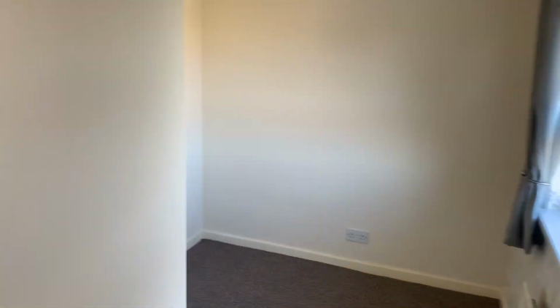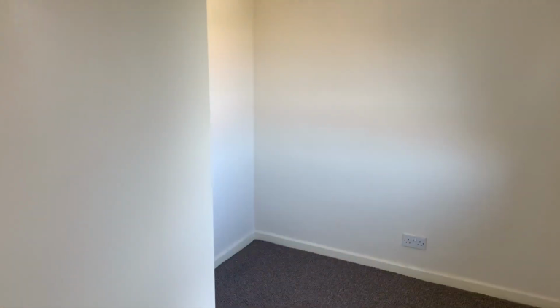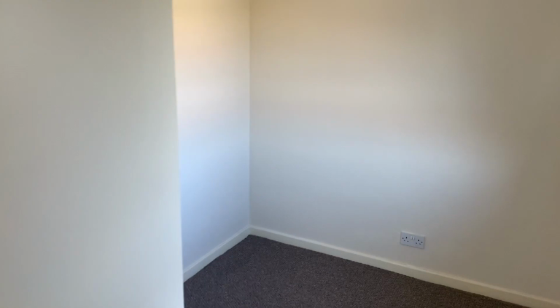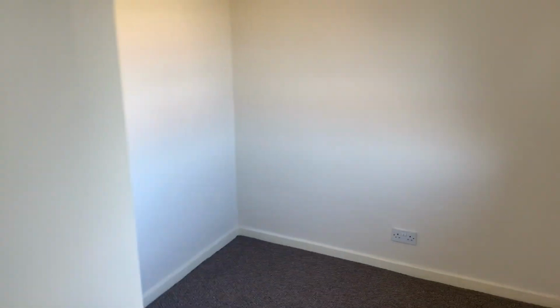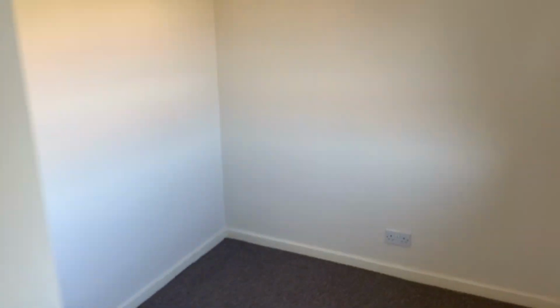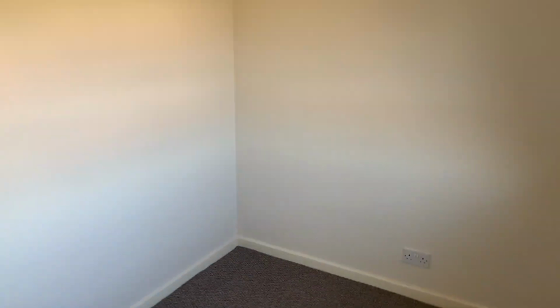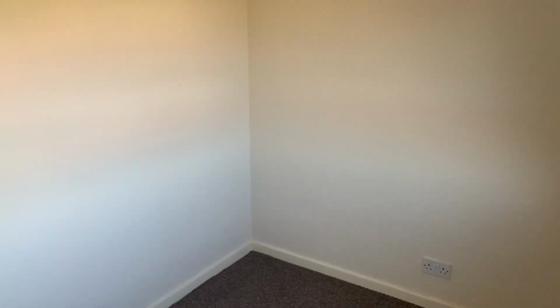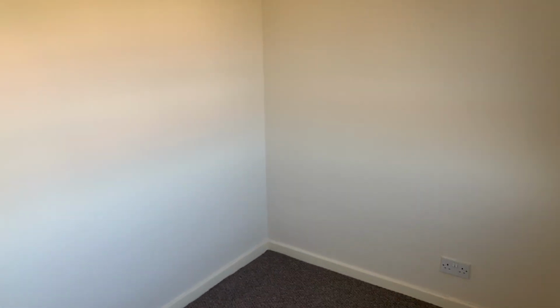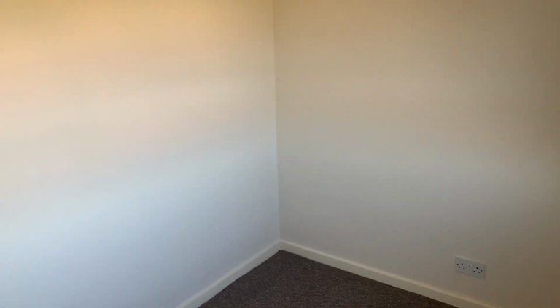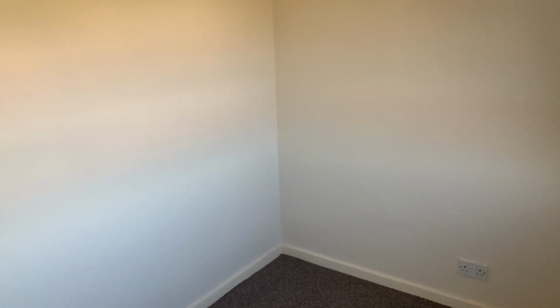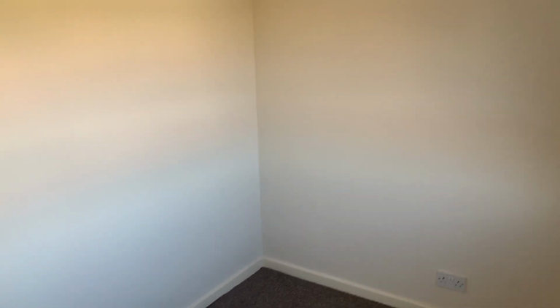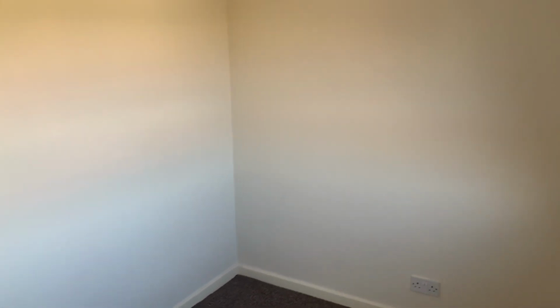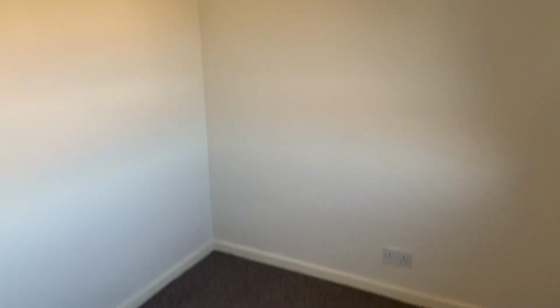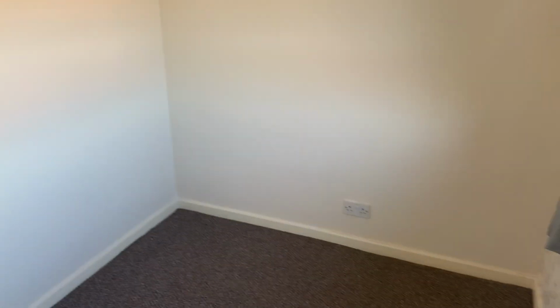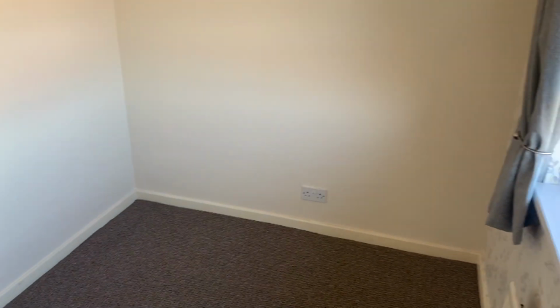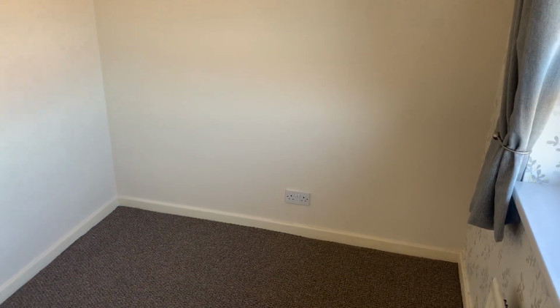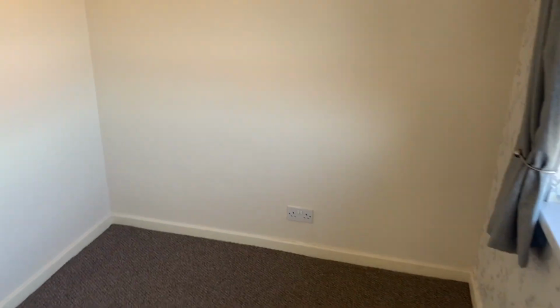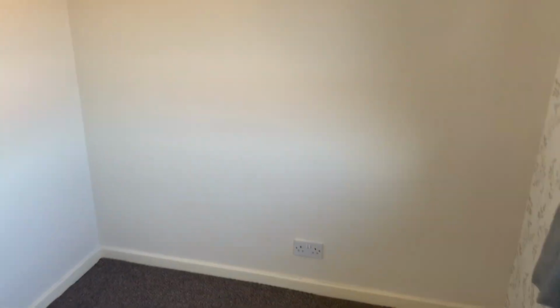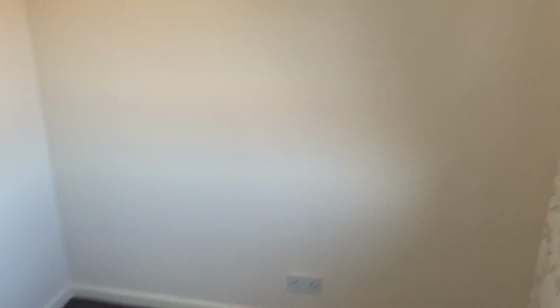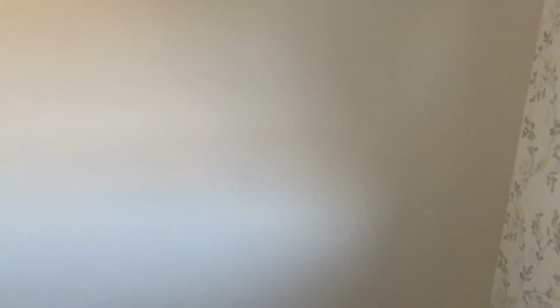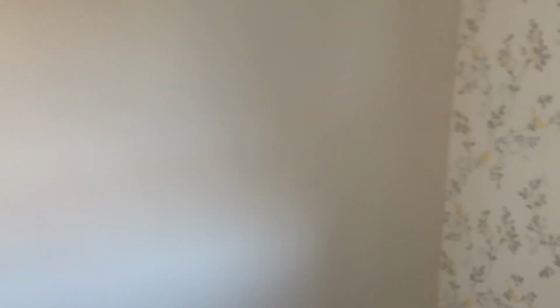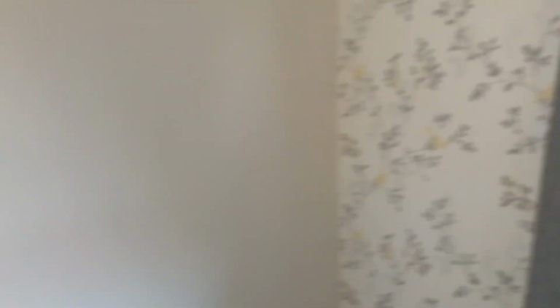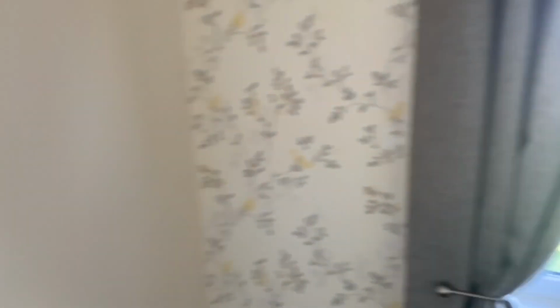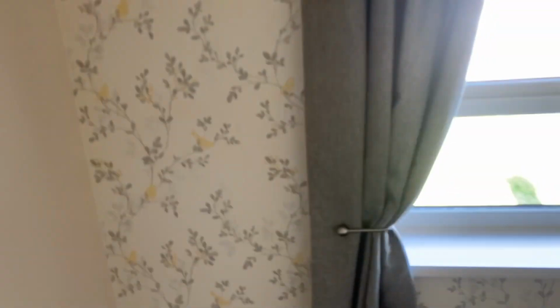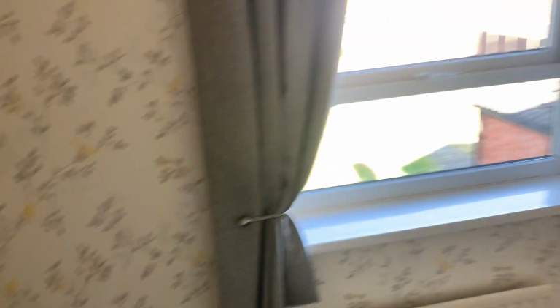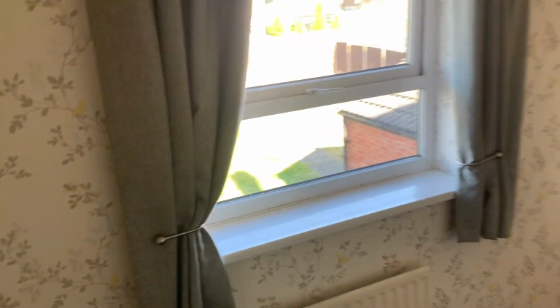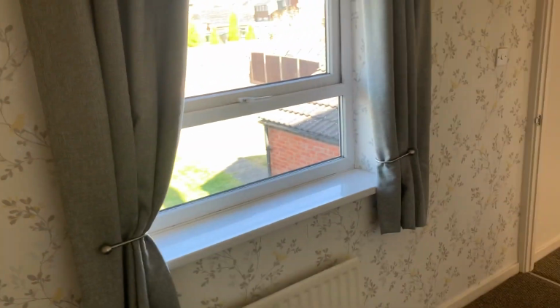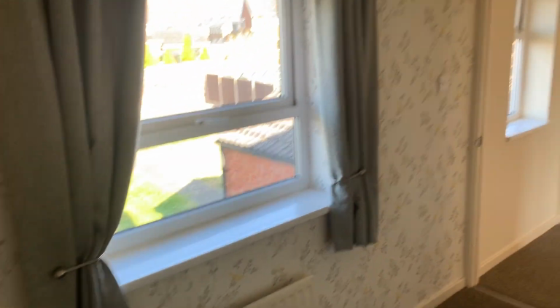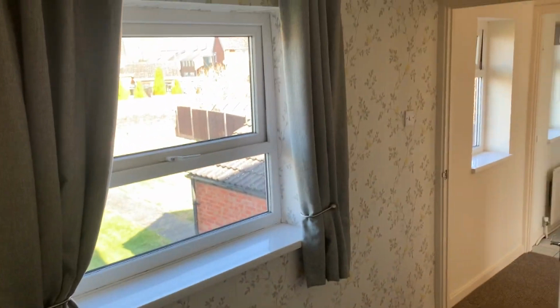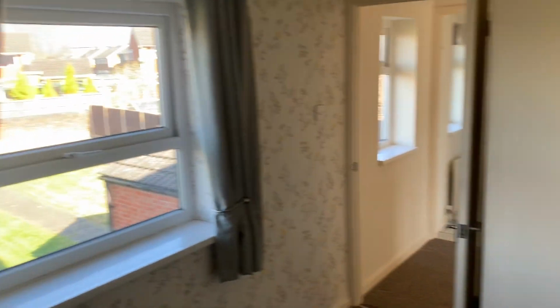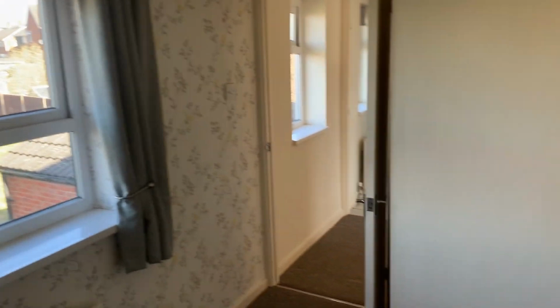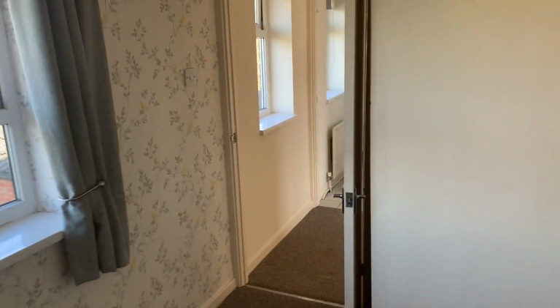Now we've got the second bedroom. You could also fit a double in here, but it's preferably a single bedroom.